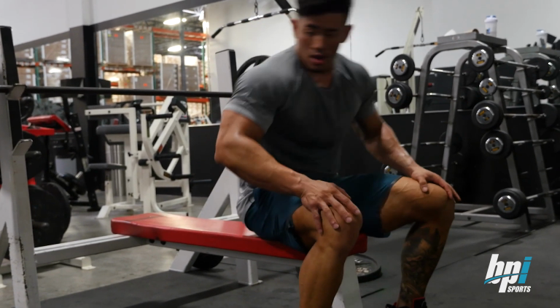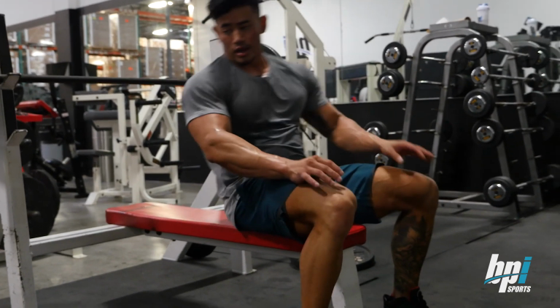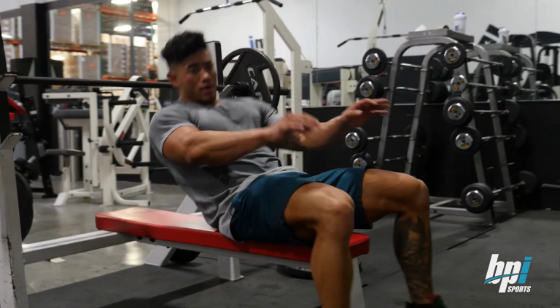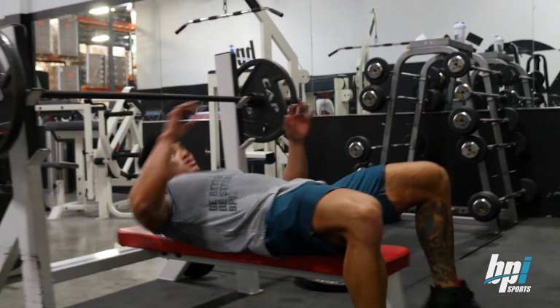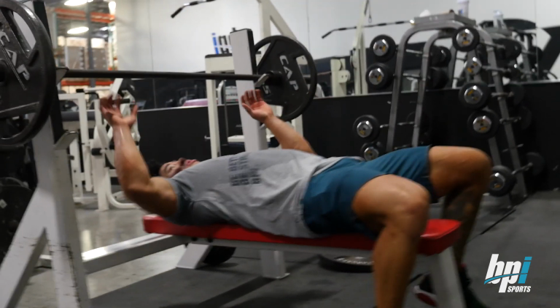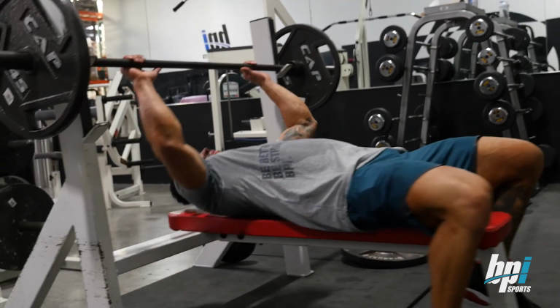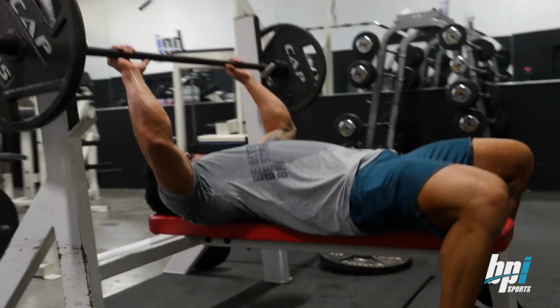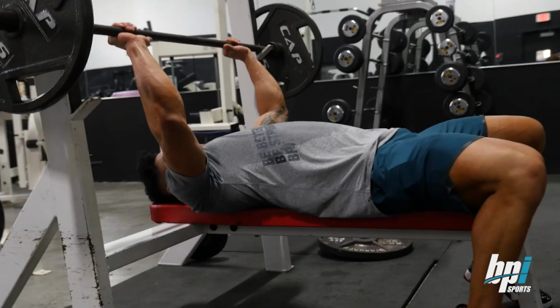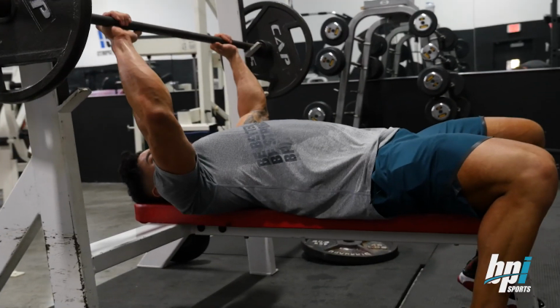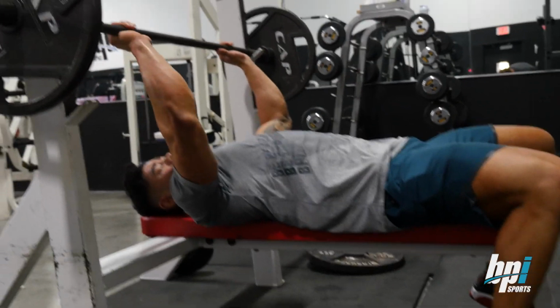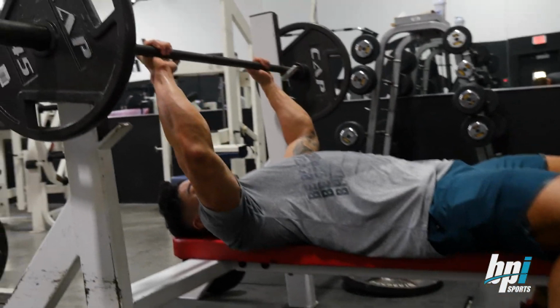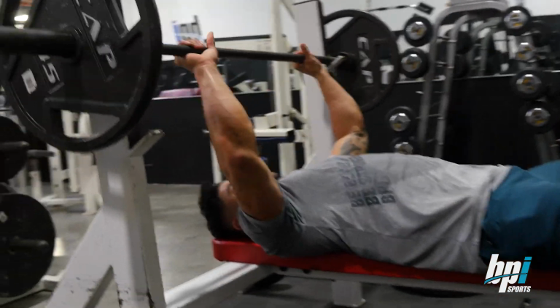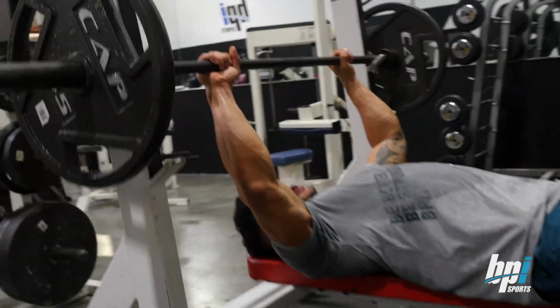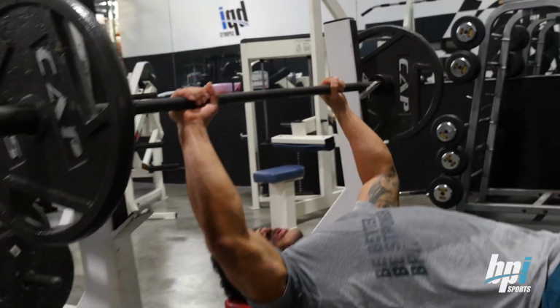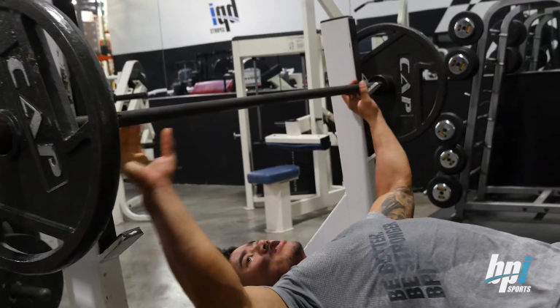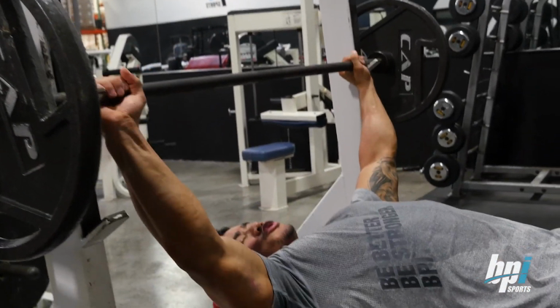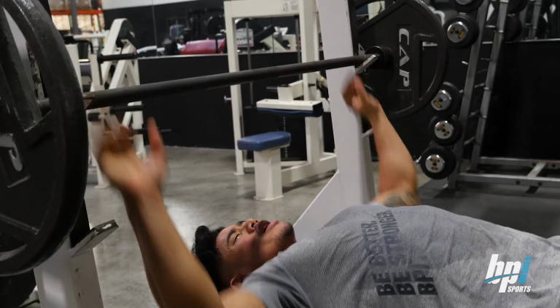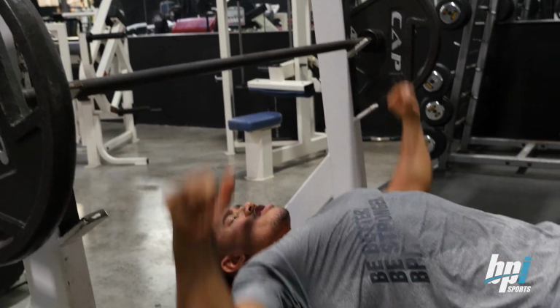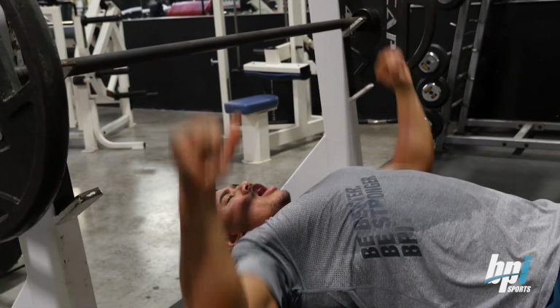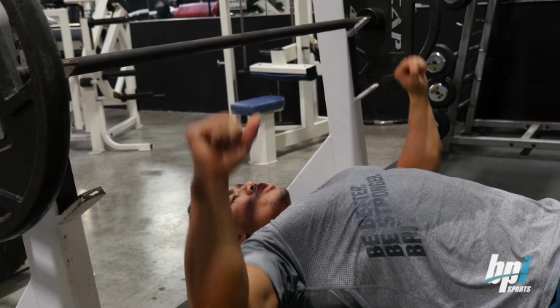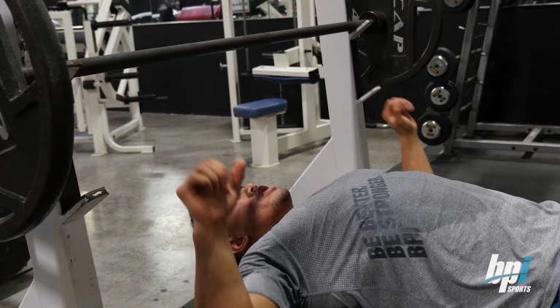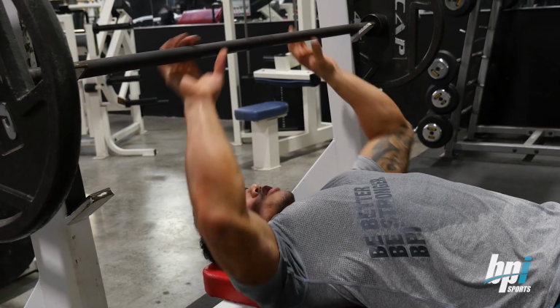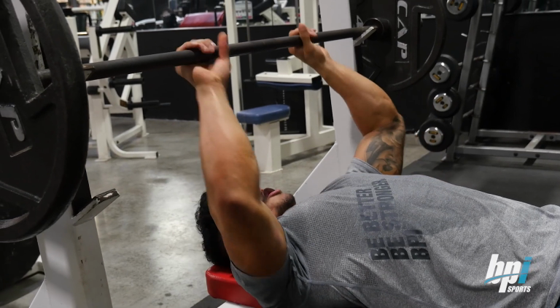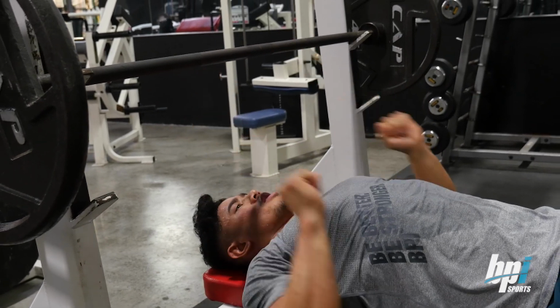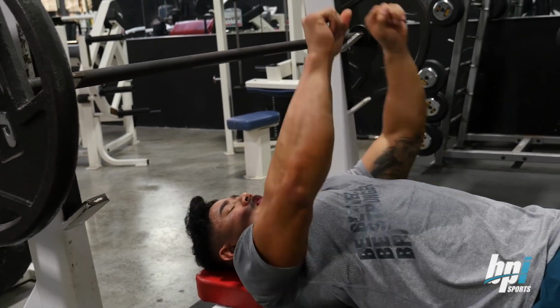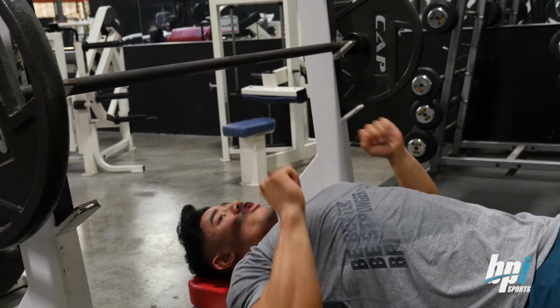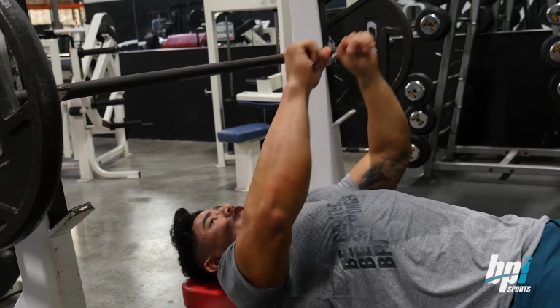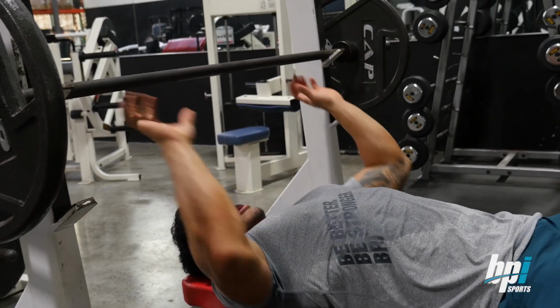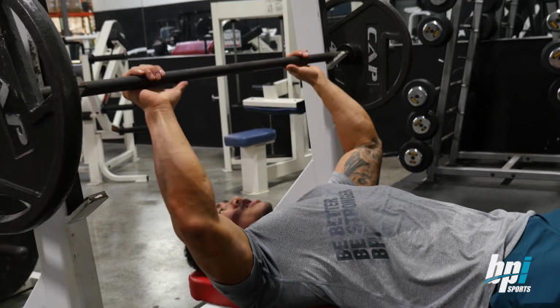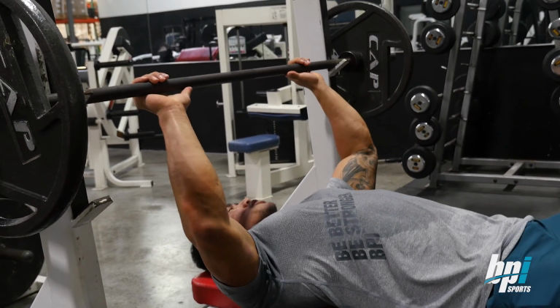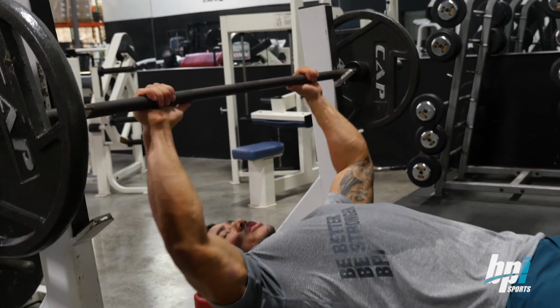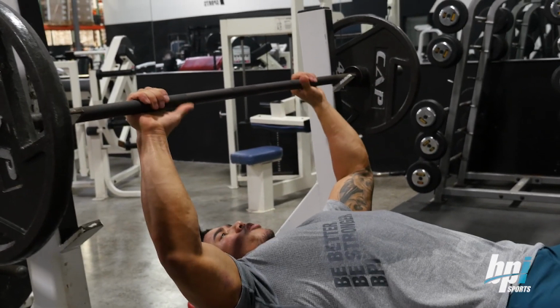When I lay down, as far as my grip, I like to go shoulder width. If I go too wide, then I won't really feel it, and if I go too close, I feel more in my triceps. So let's go about shoulder width.